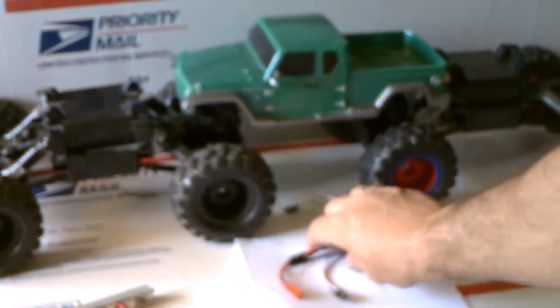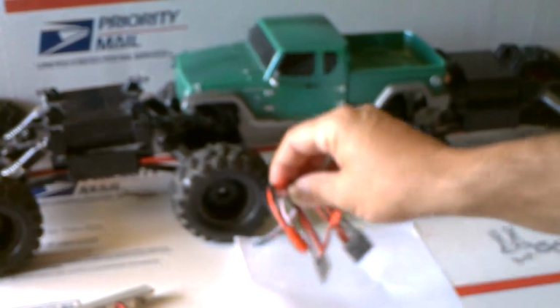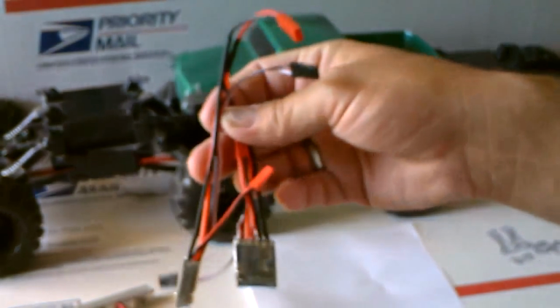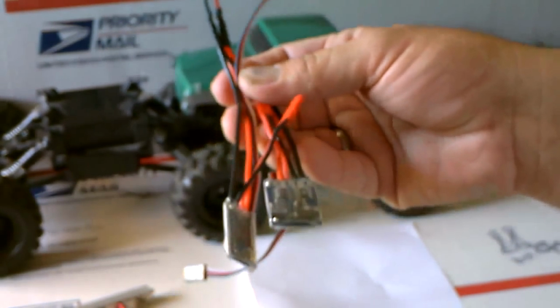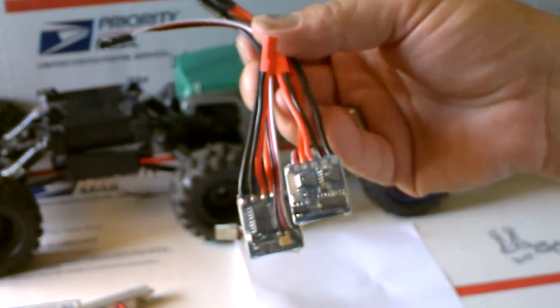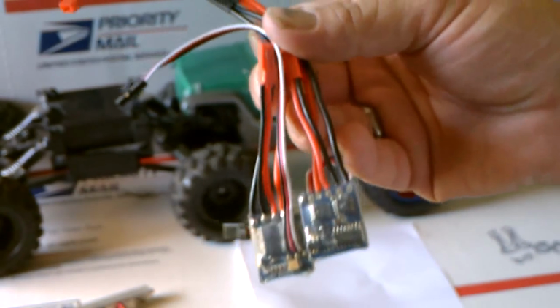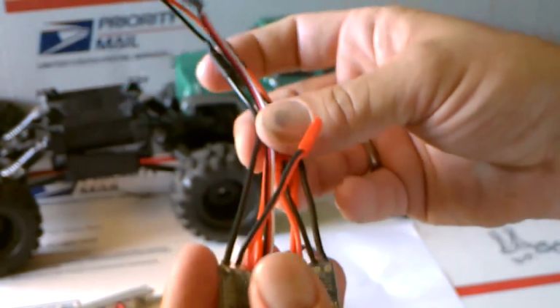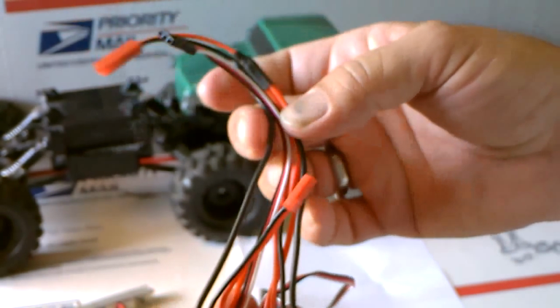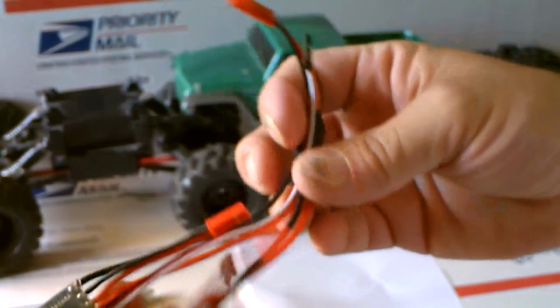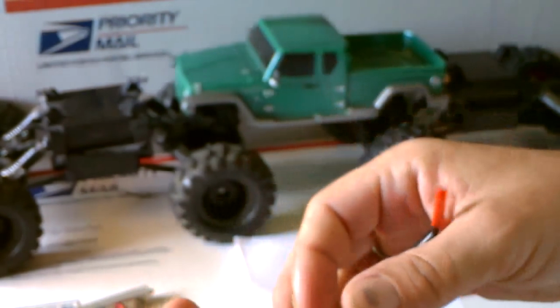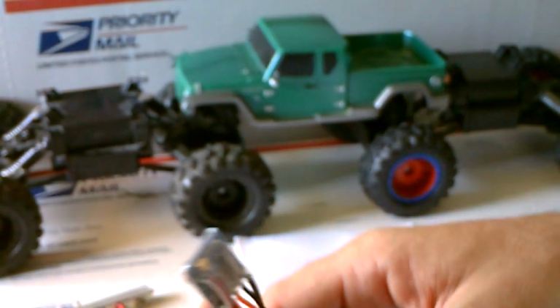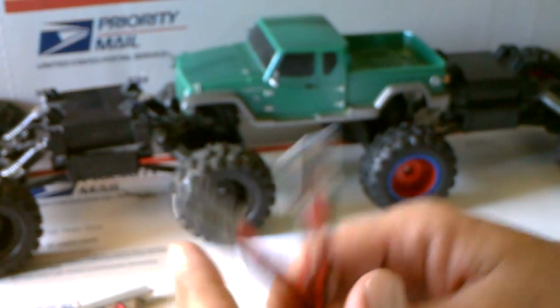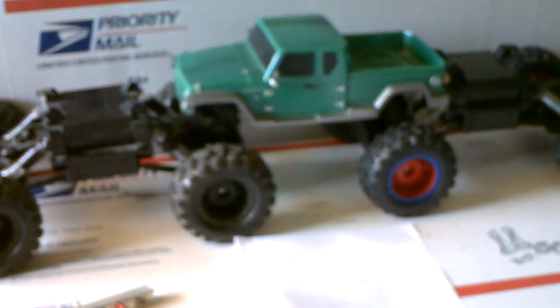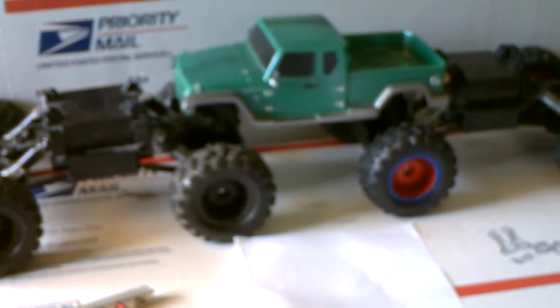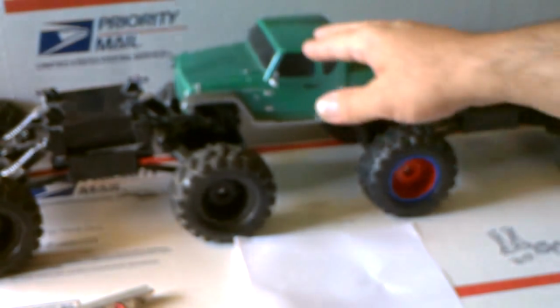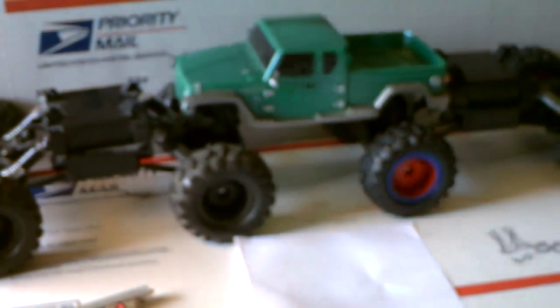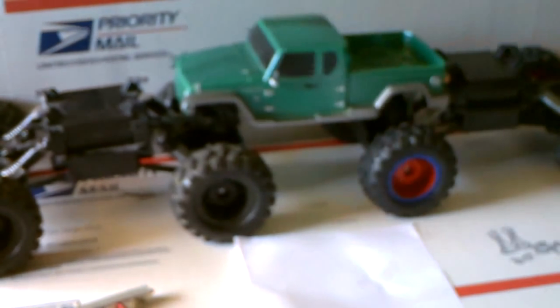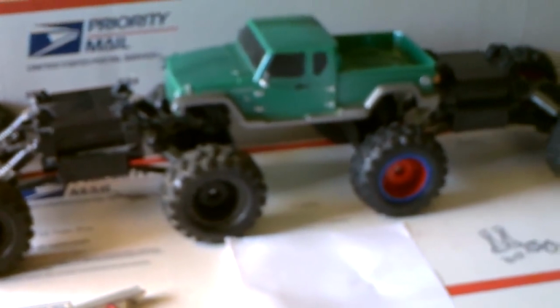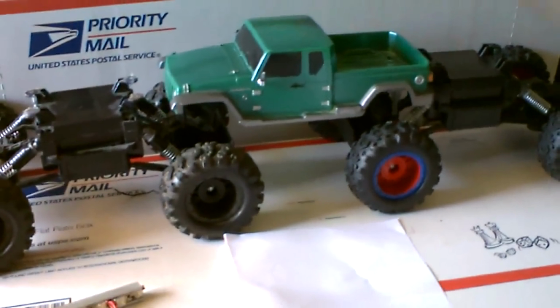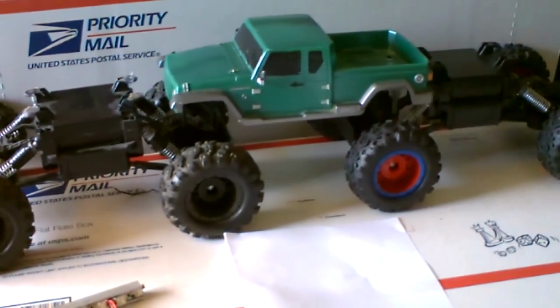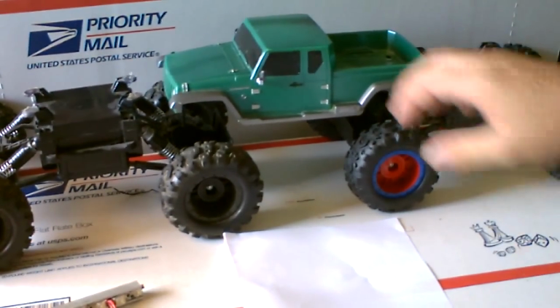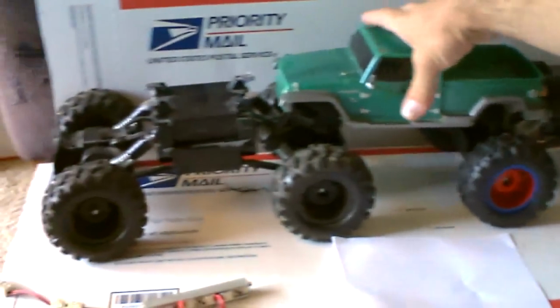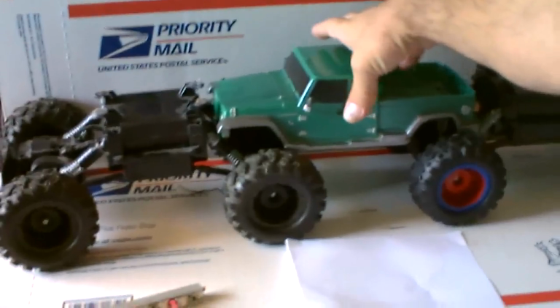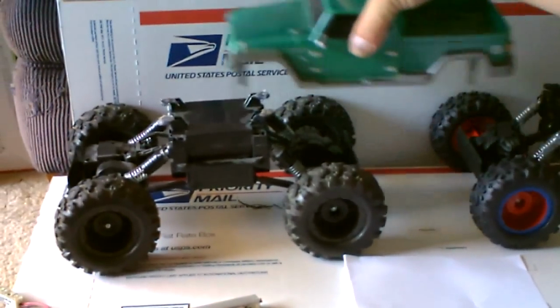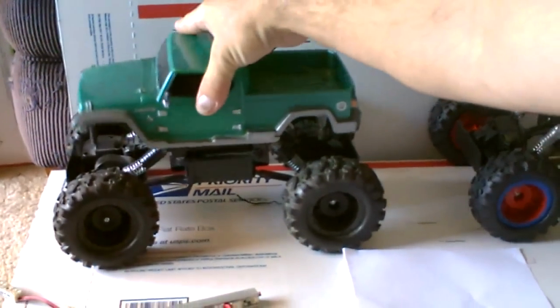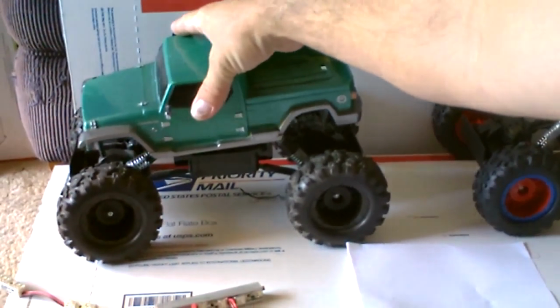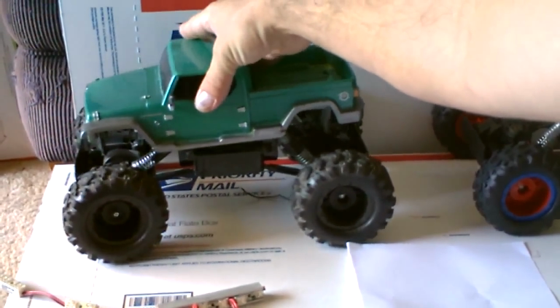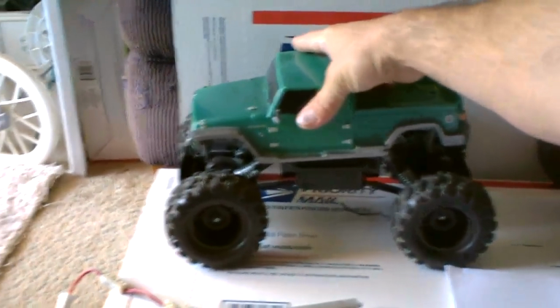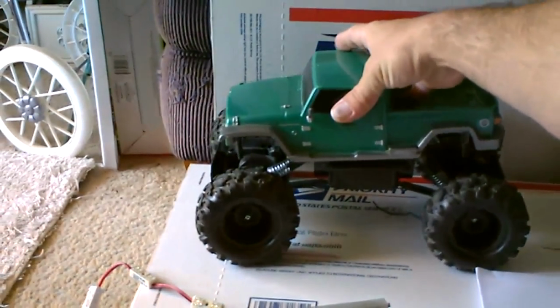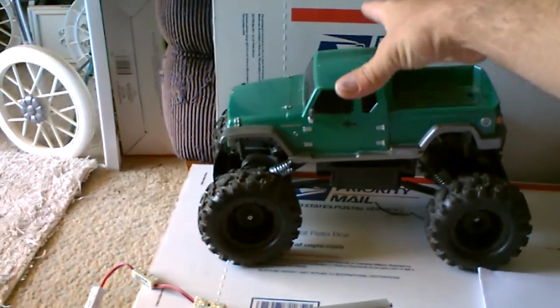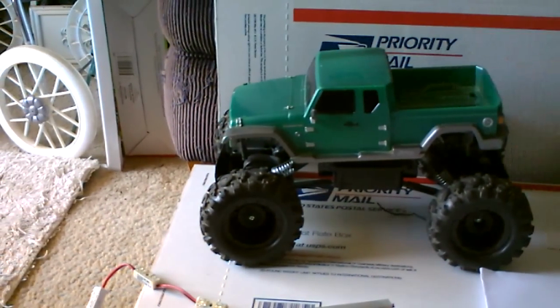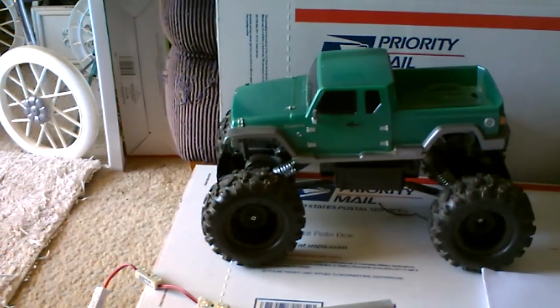The ESC that I'll be using — I got it for 18 bucks on eBay, four-wheel drive ESC, 10 amp. Again, that's the target base. This is what it would have looked like, and I just threw it on there.